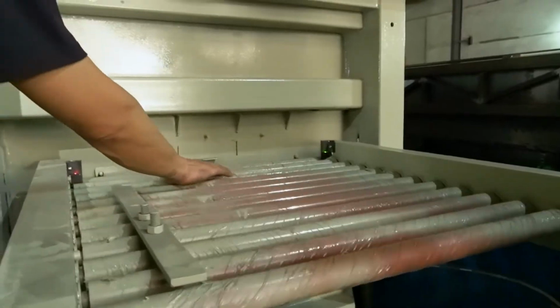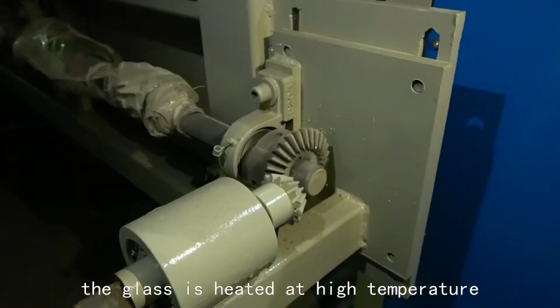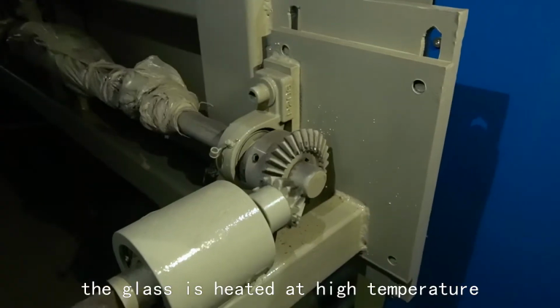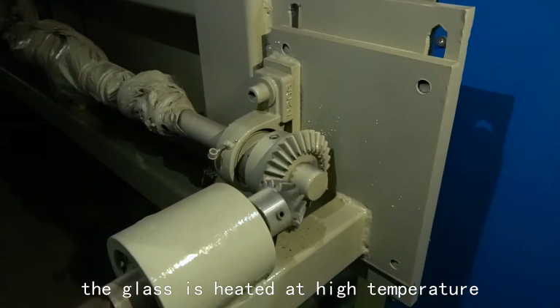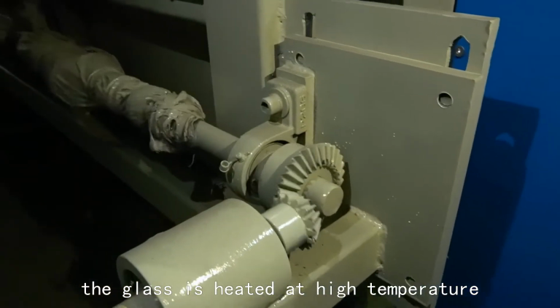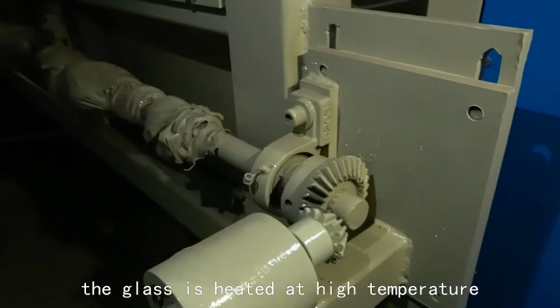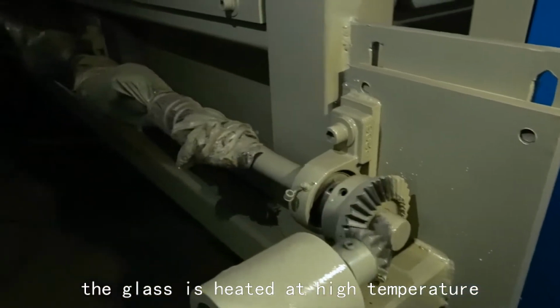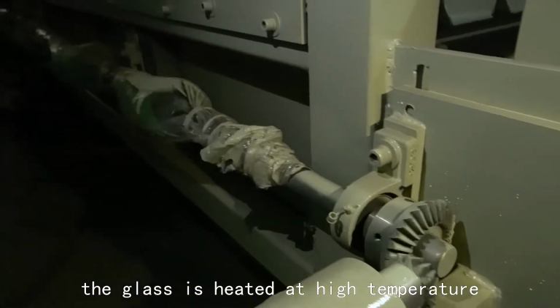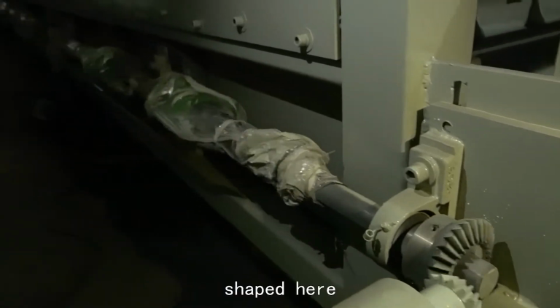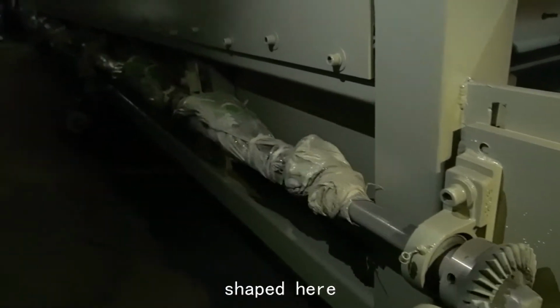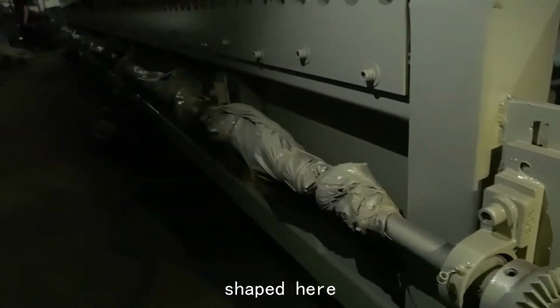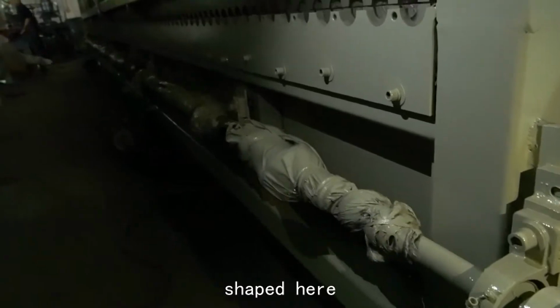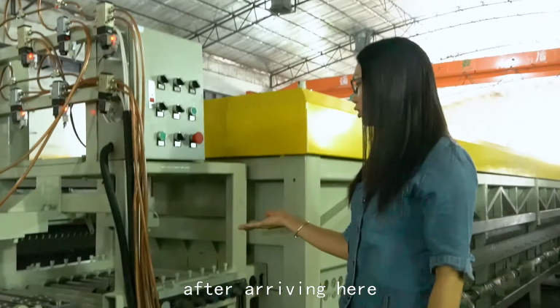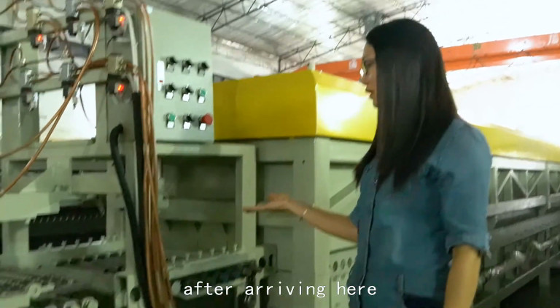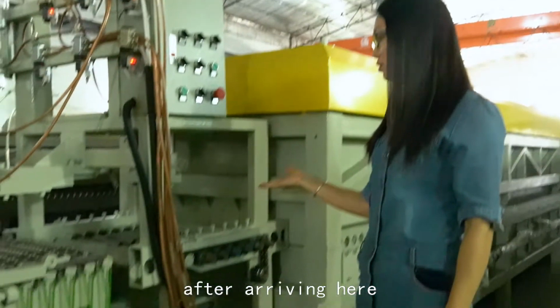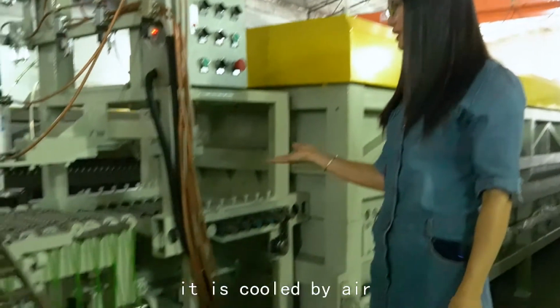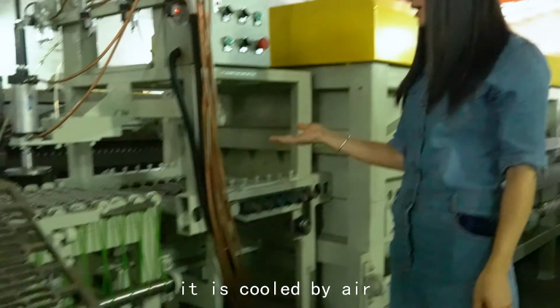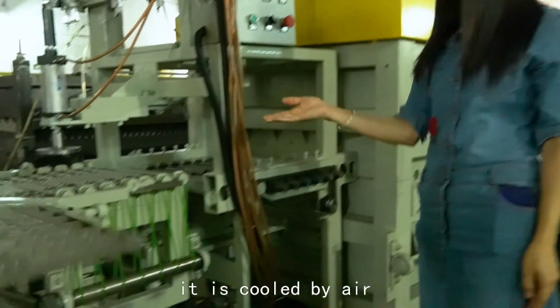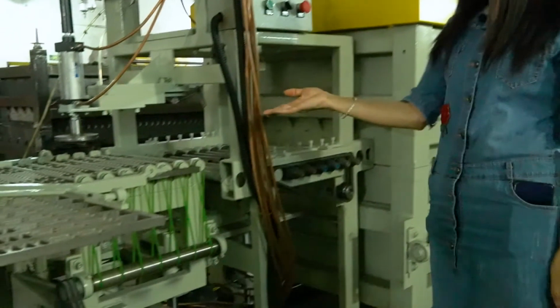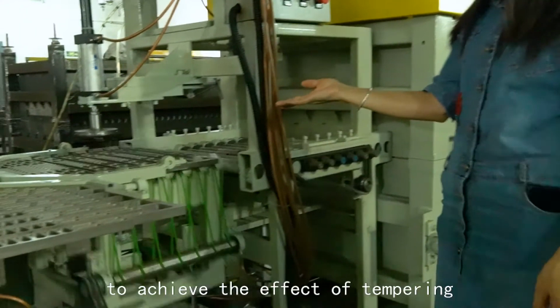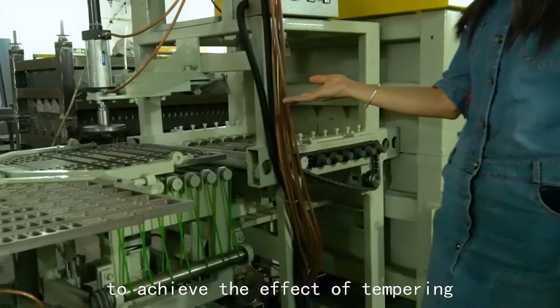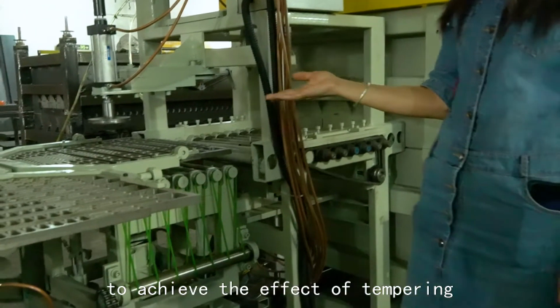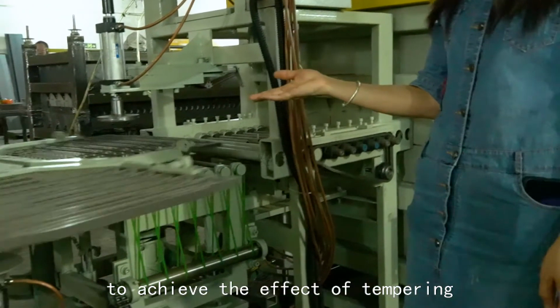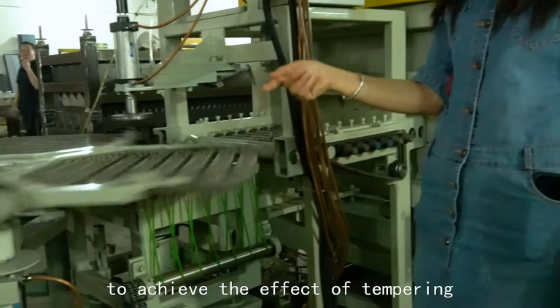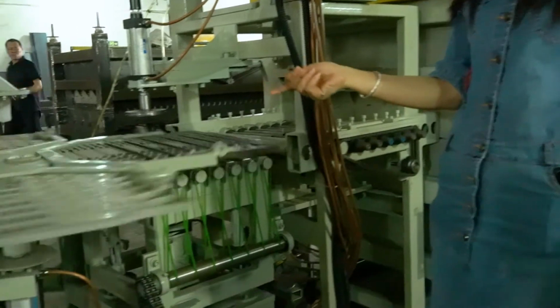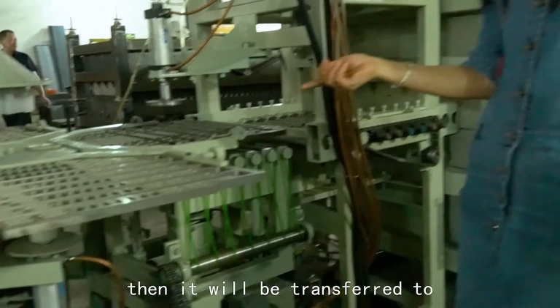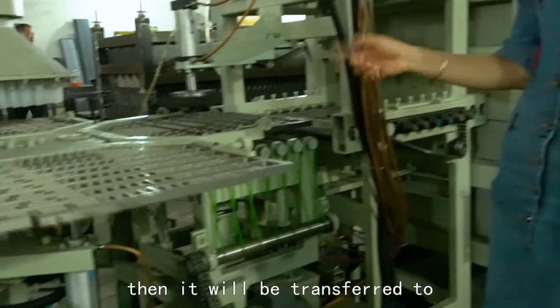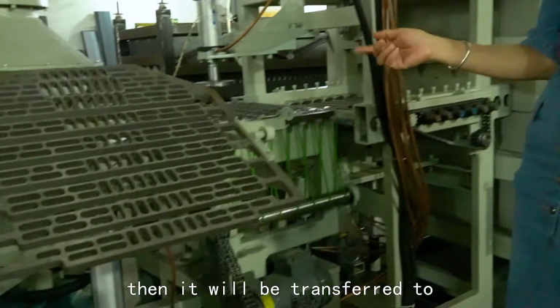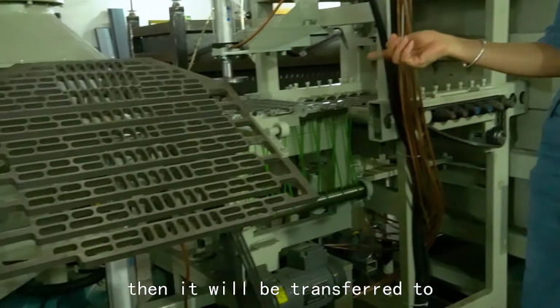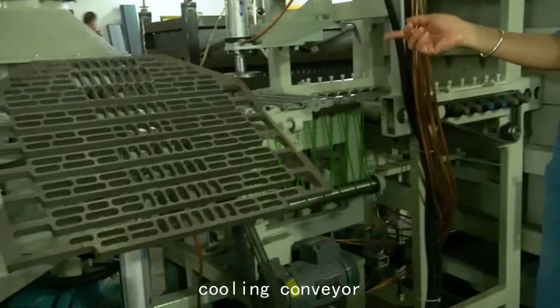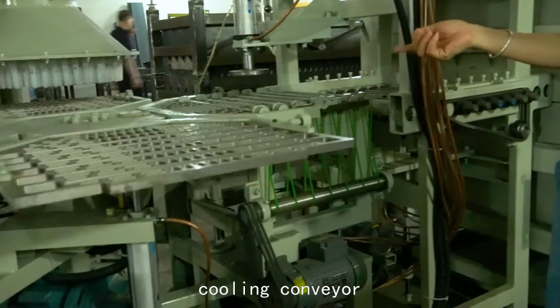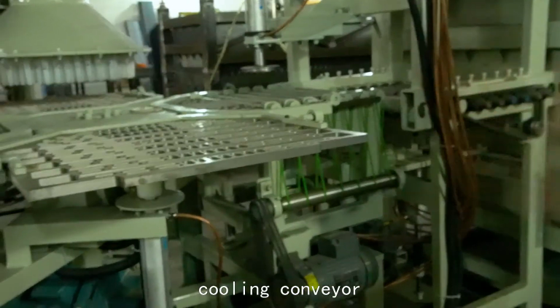The glass is heating at high temperature. After arriving here, it is cooled by air to achieve the effect of tempering. Then it will be transferred to the cooling conveyor.